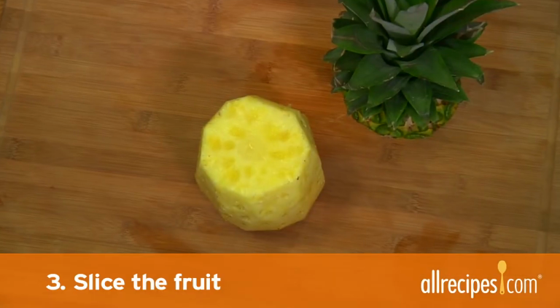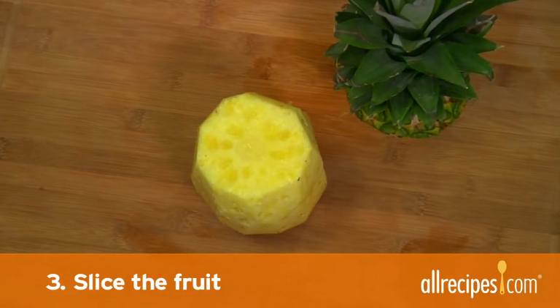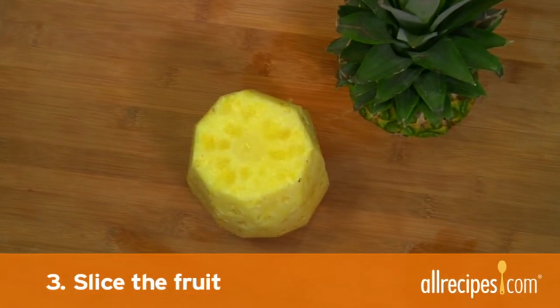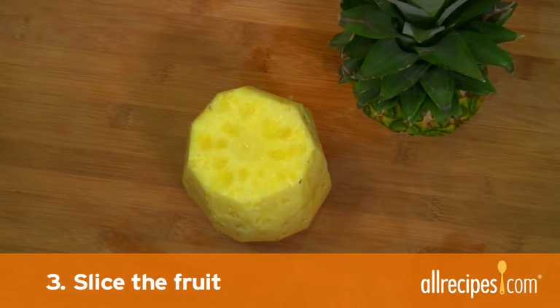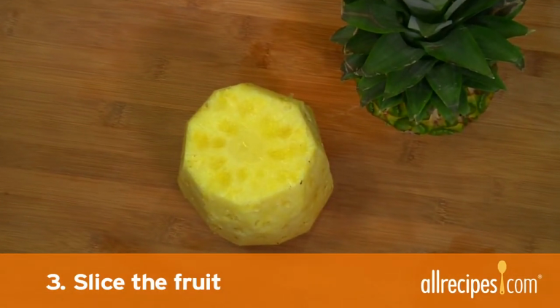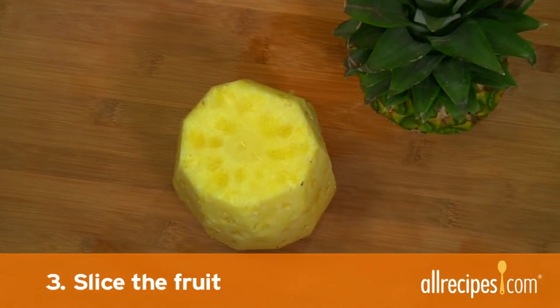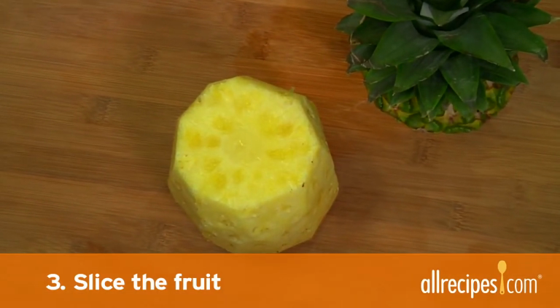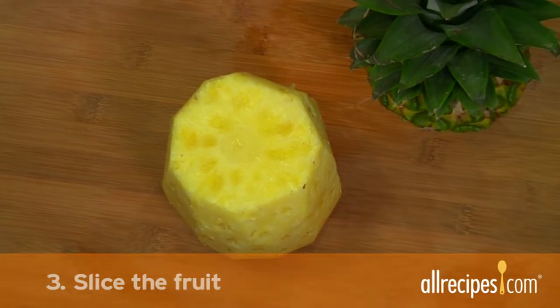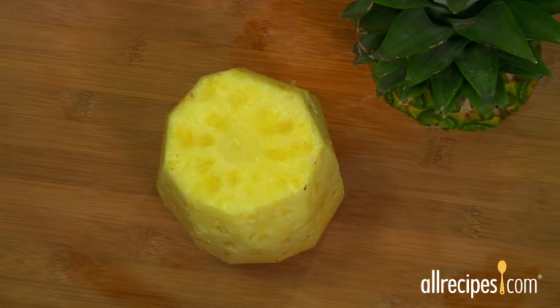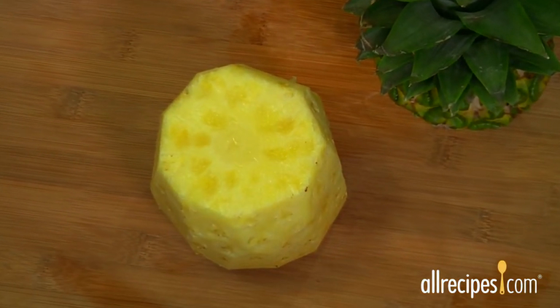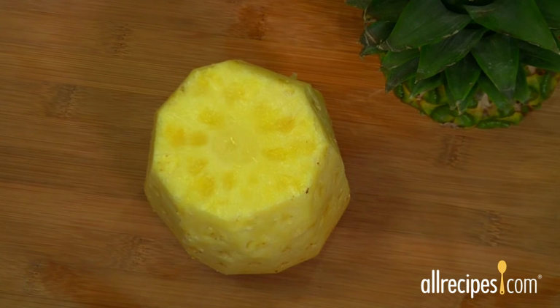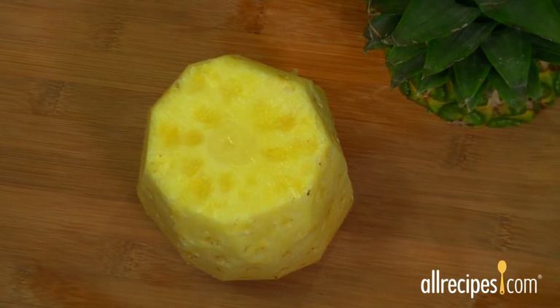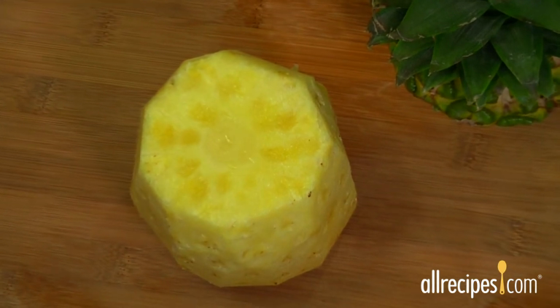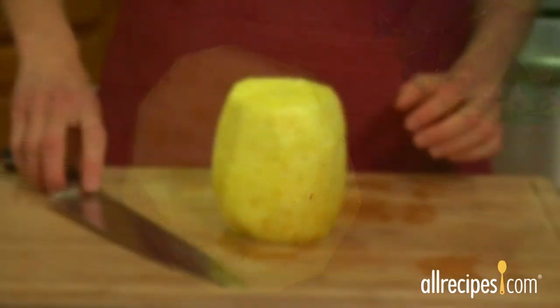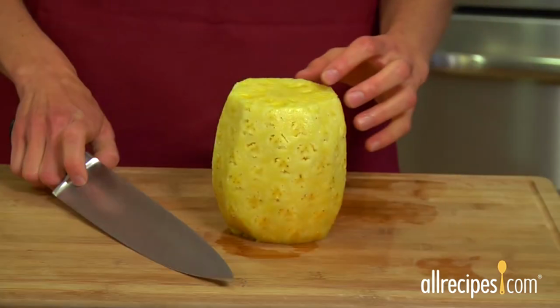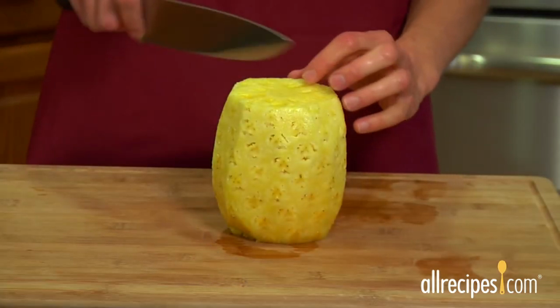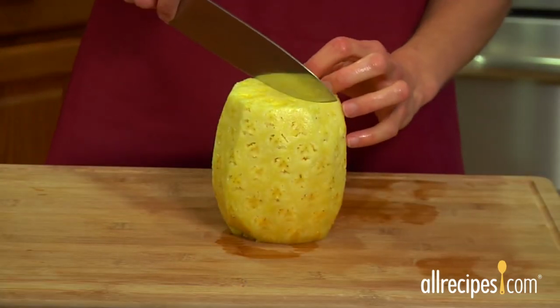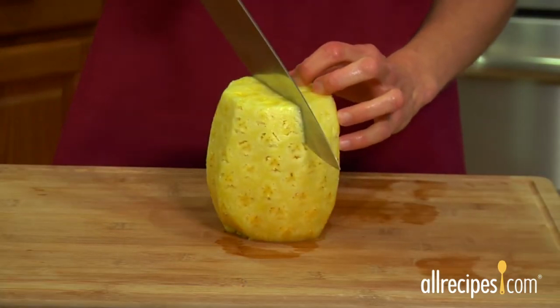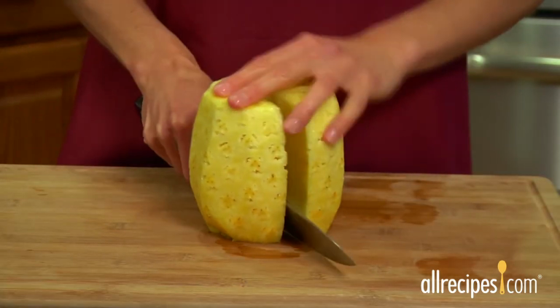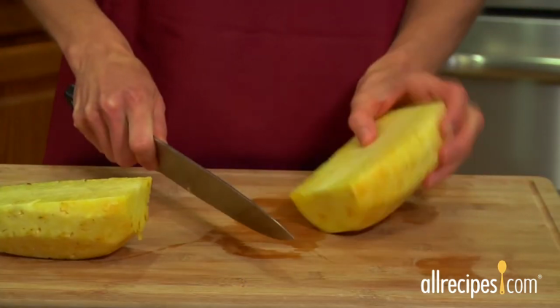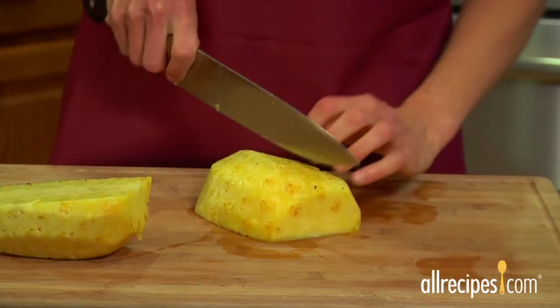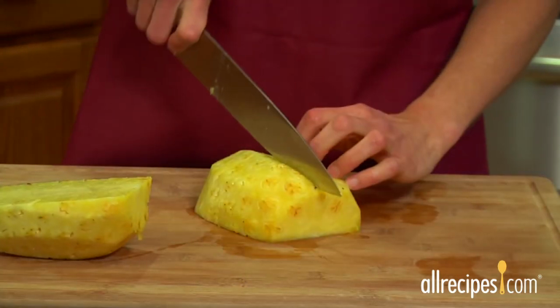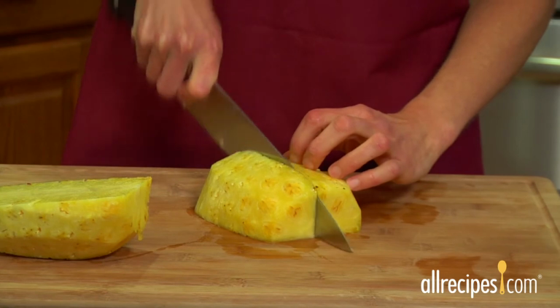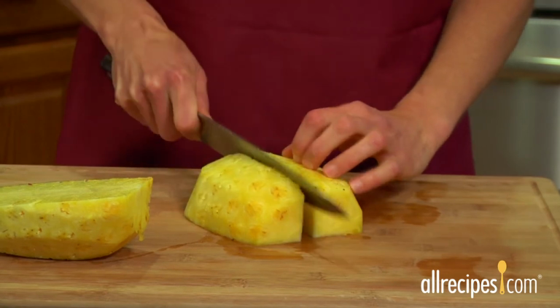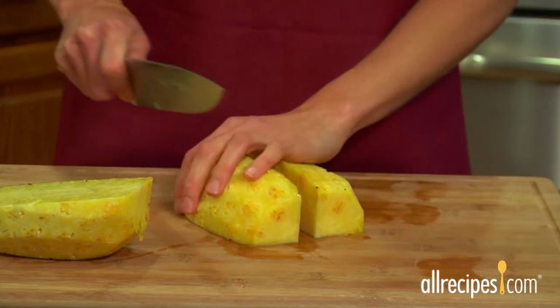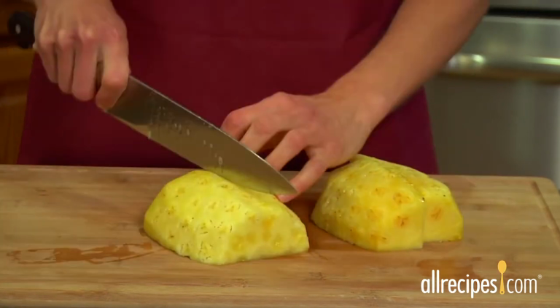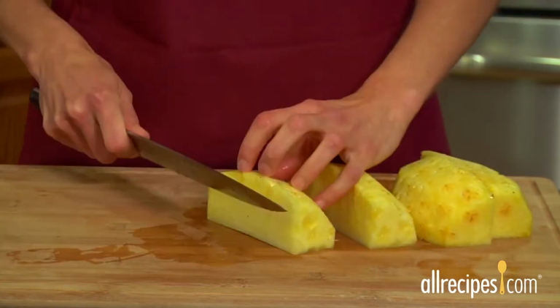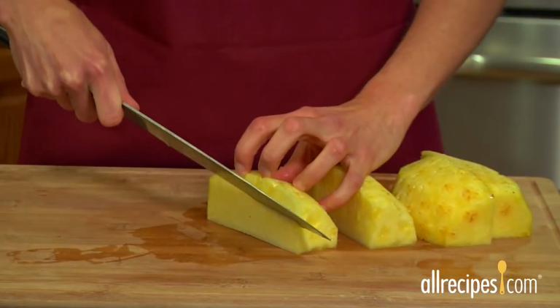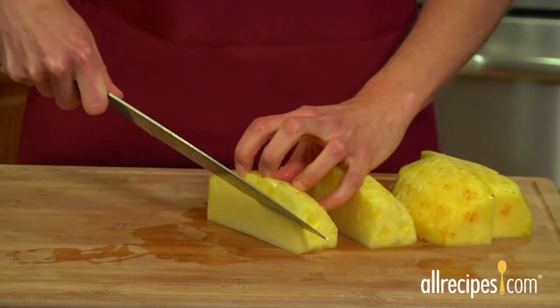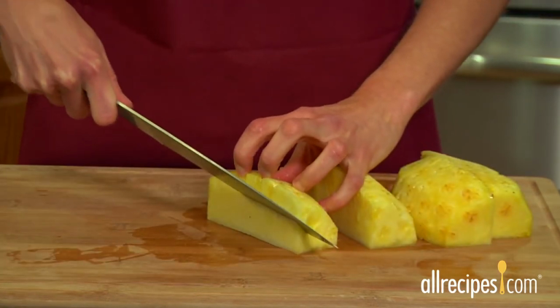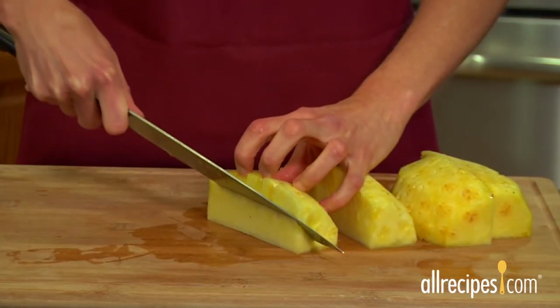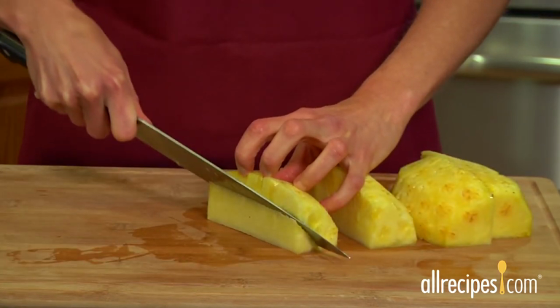Step three: remove the core. Pineapples have a tough inner core. Here's how to remove it. Slice the pineapple in half from top to bottom, then slice again lengthwise into quarters. Now just slice off the core from each quarter.